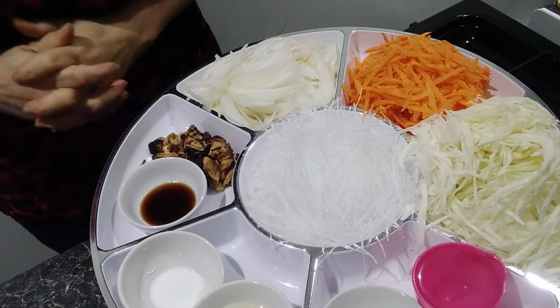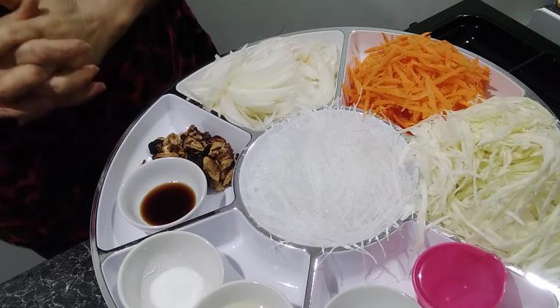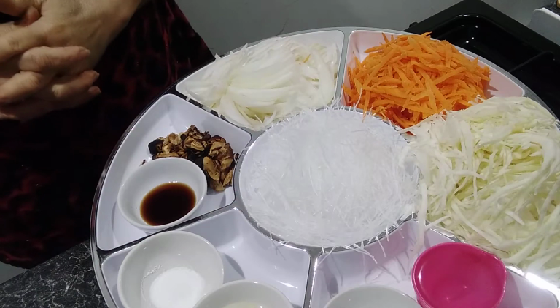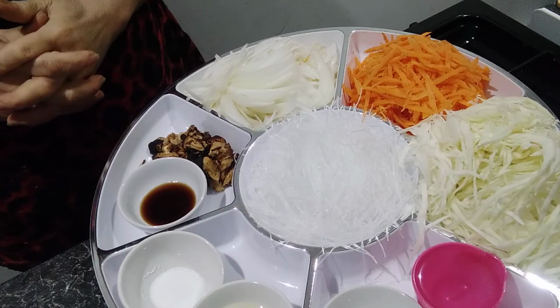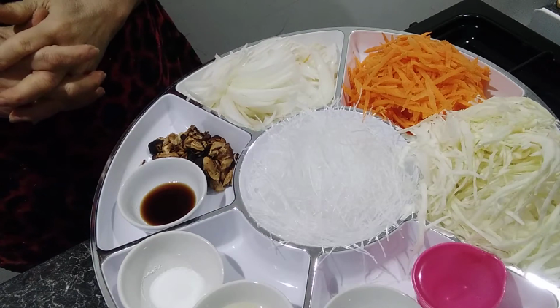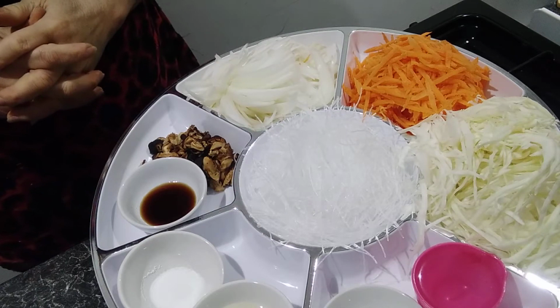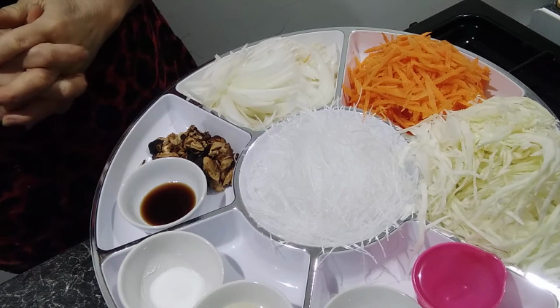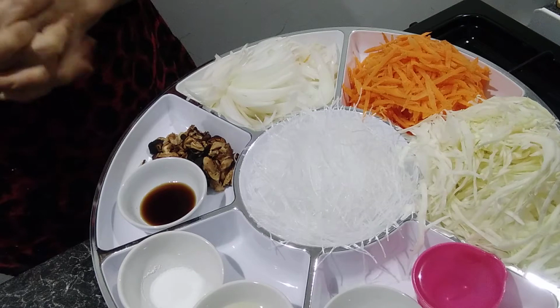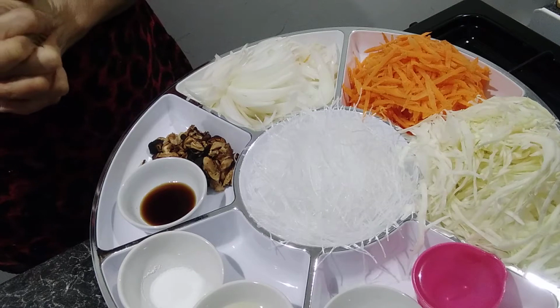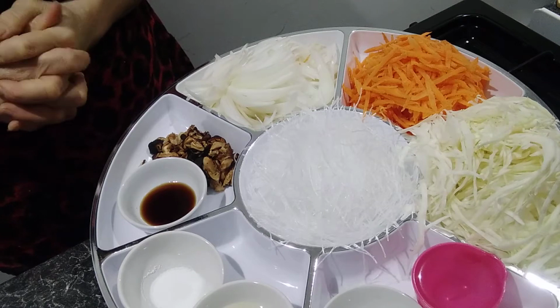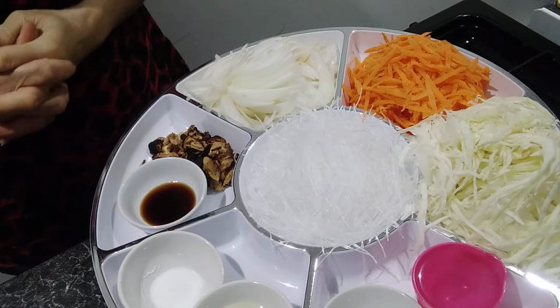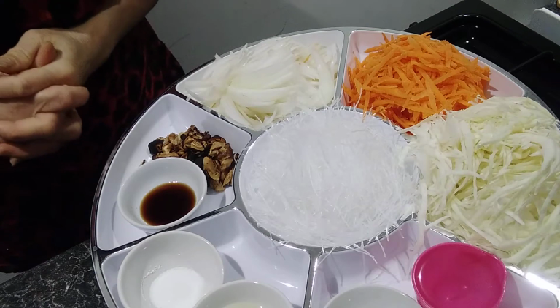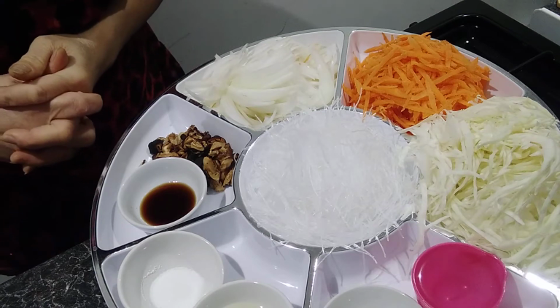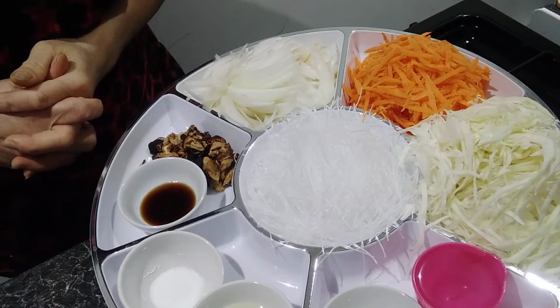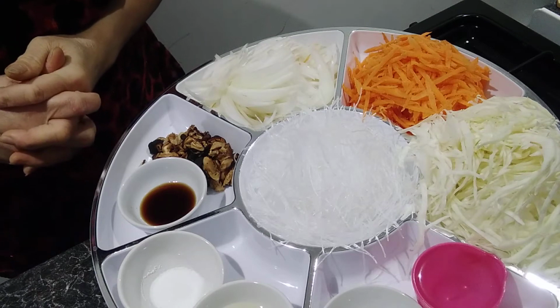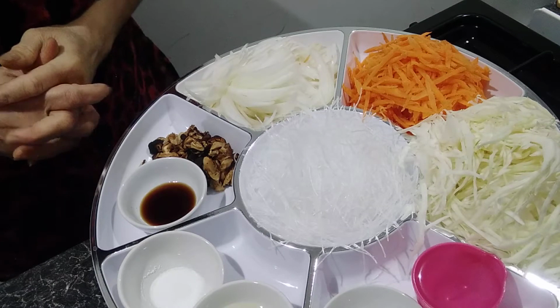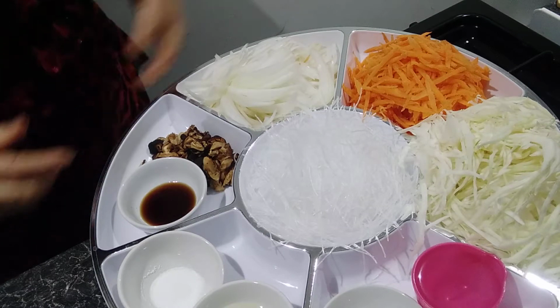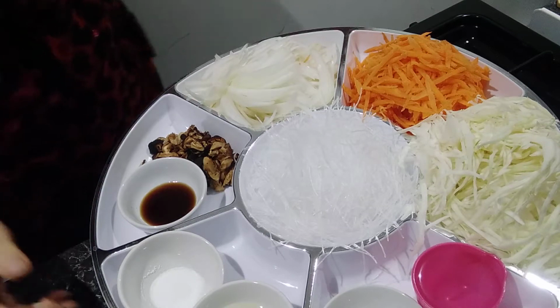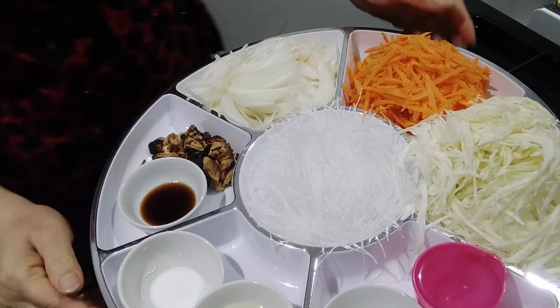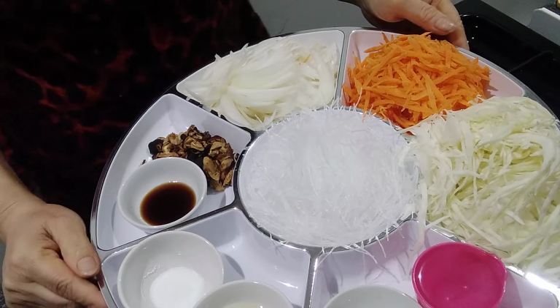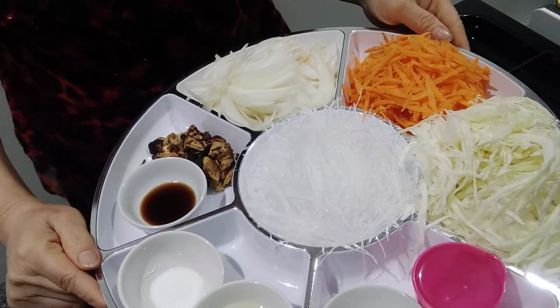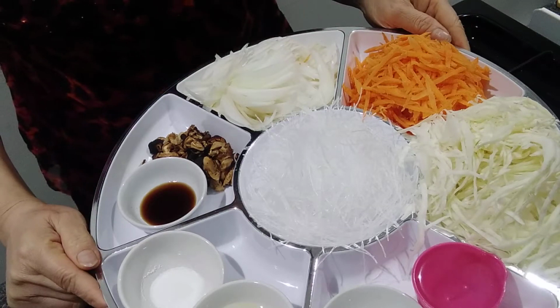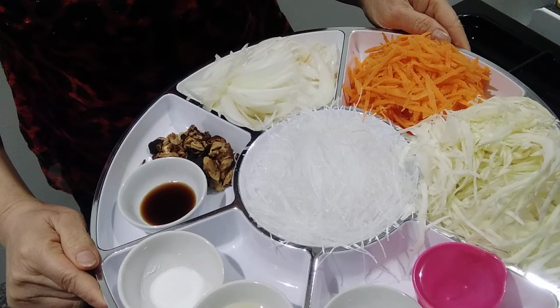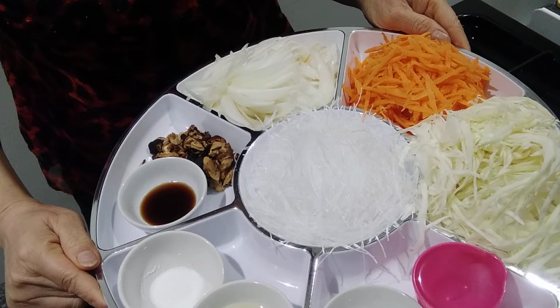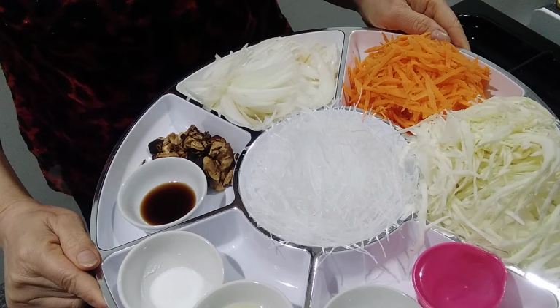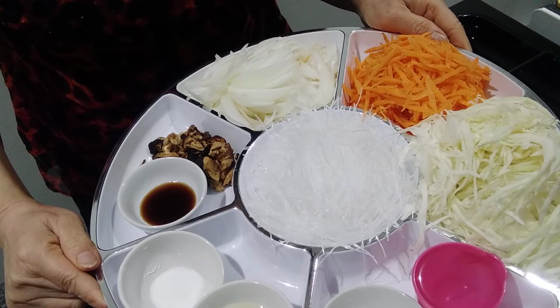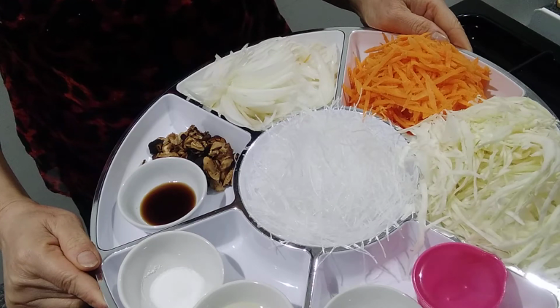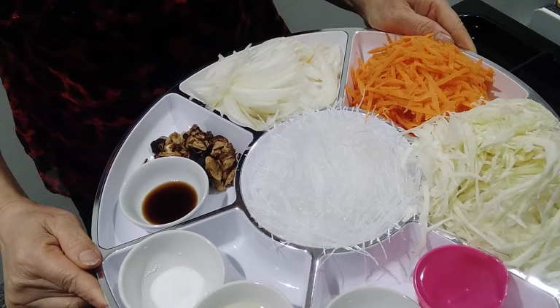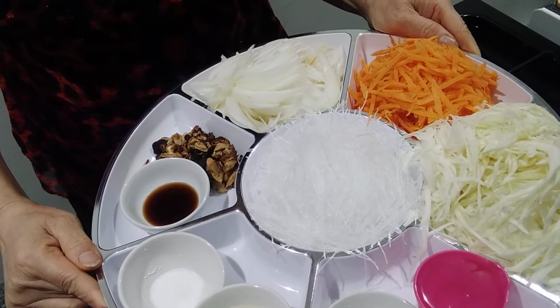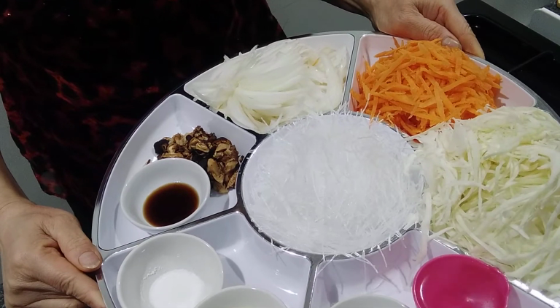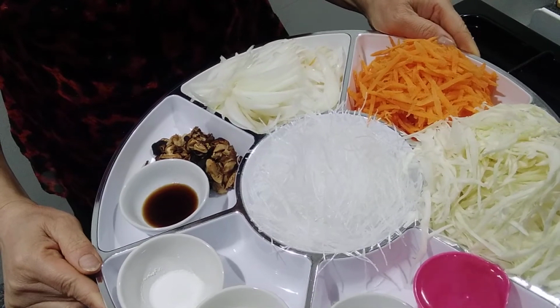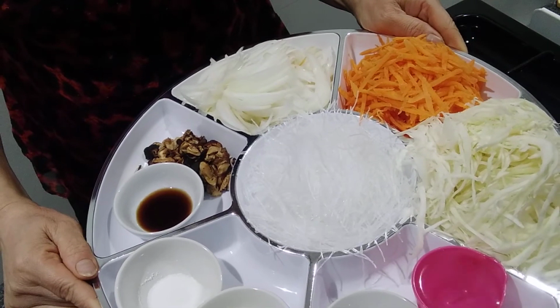Sawadika, hello everyone welcome to Vegetalian Style Bite Talk. Today we're going to make vegetable spring rolls.